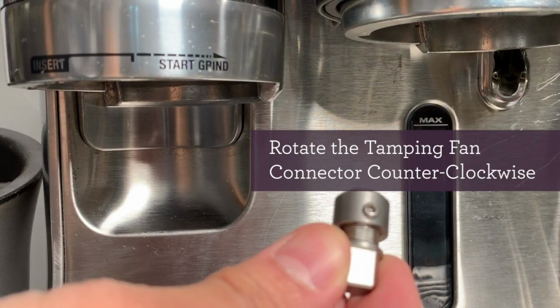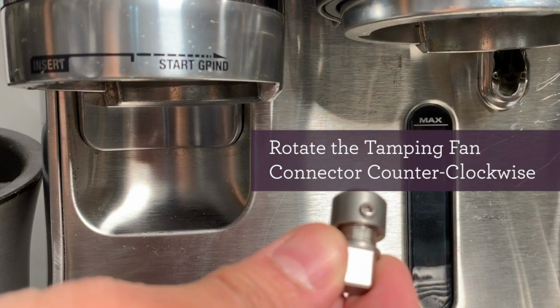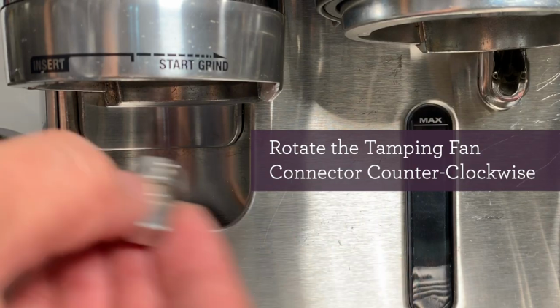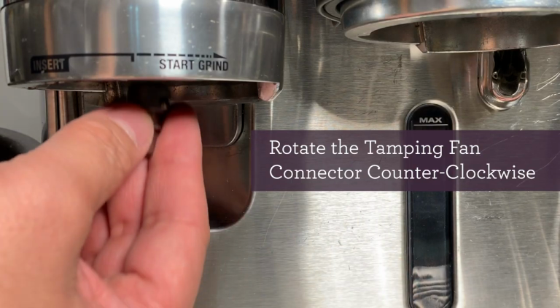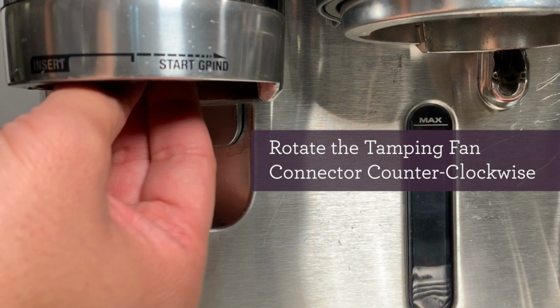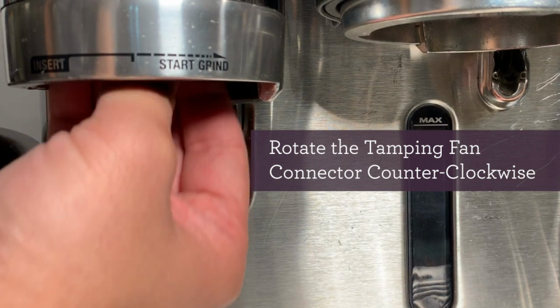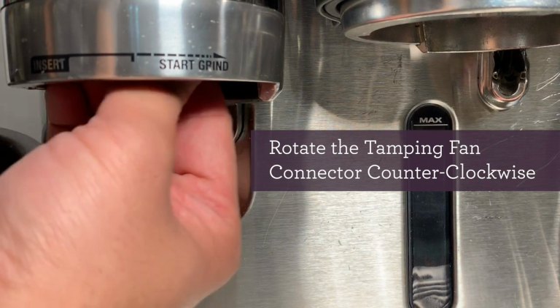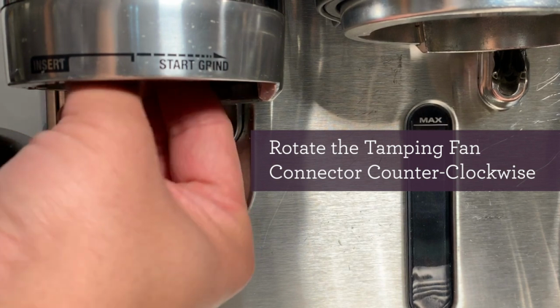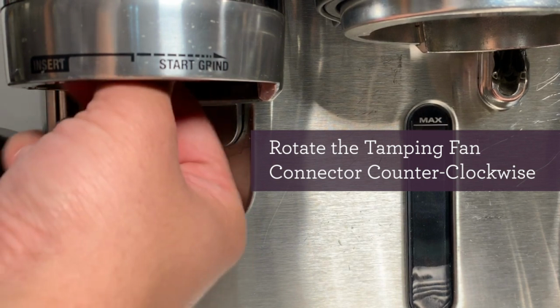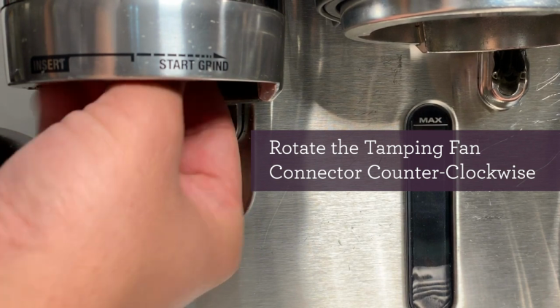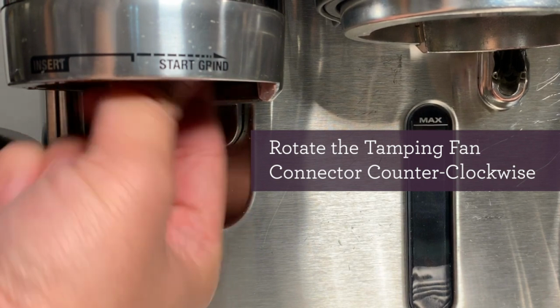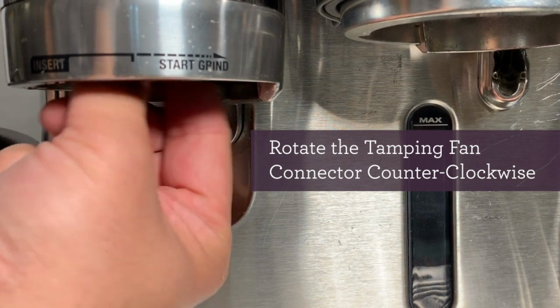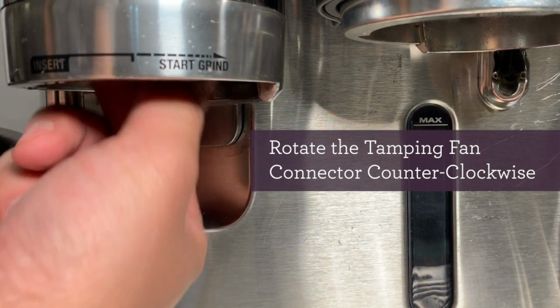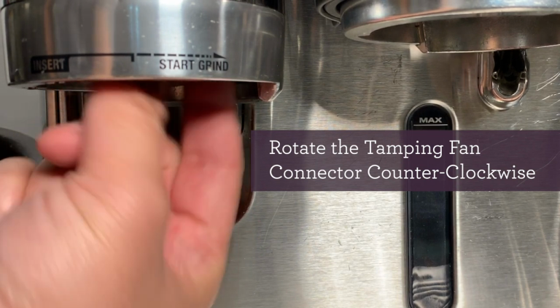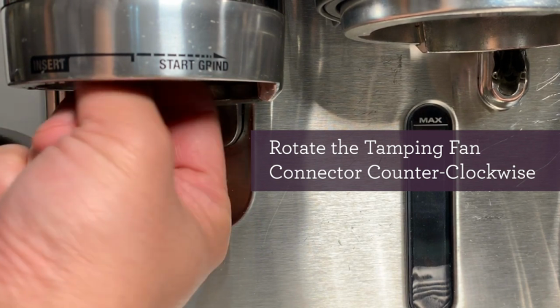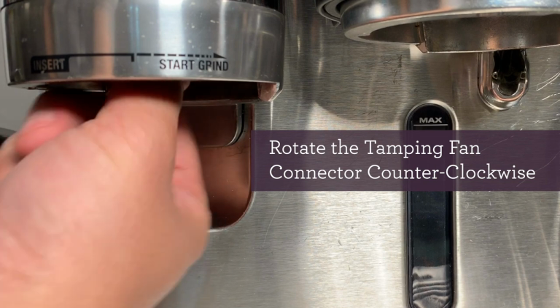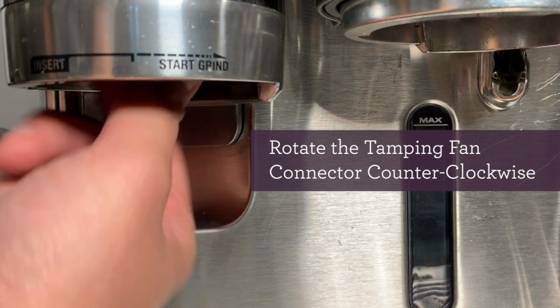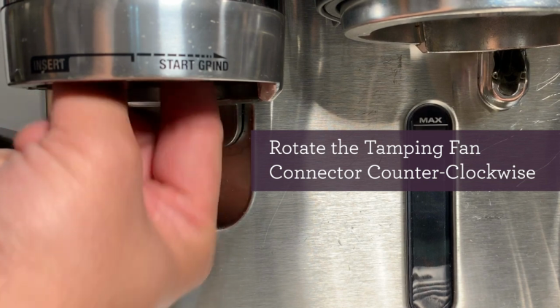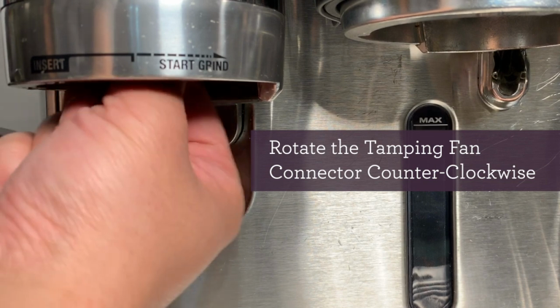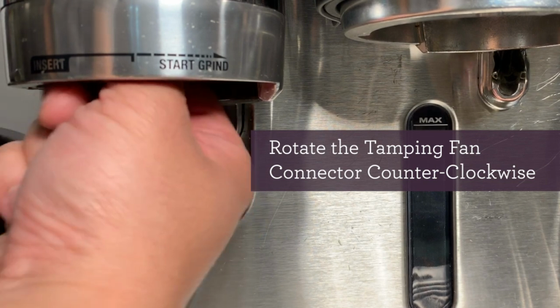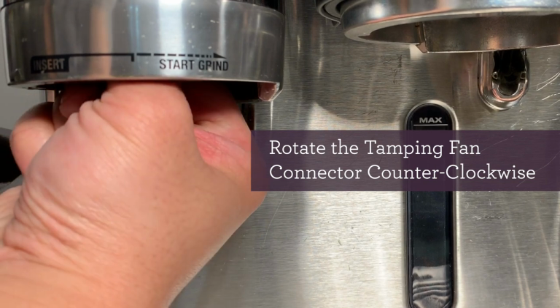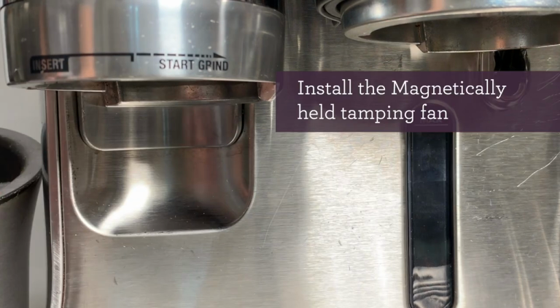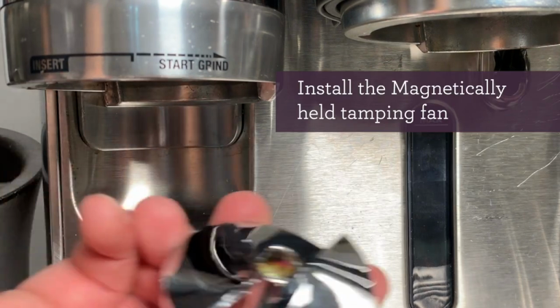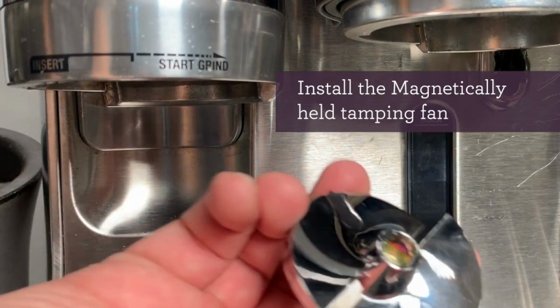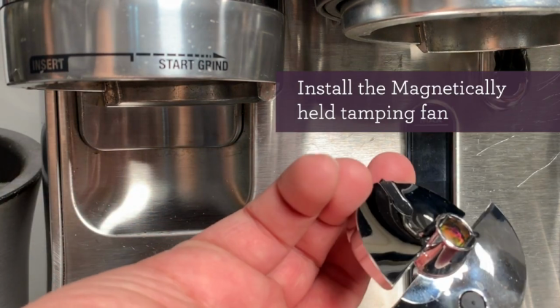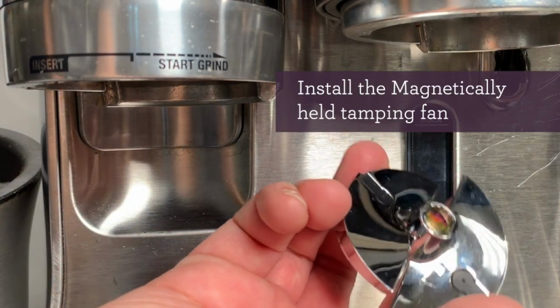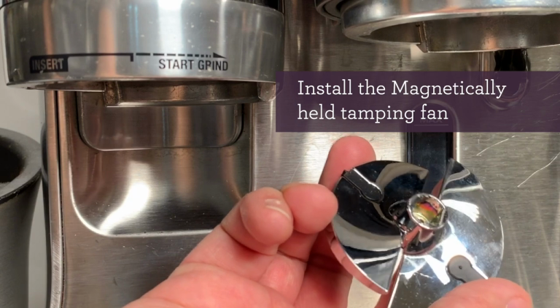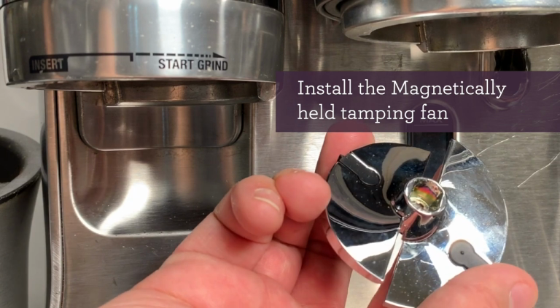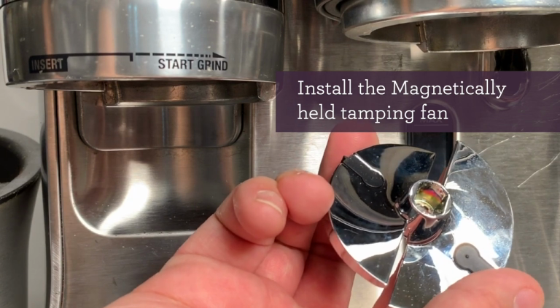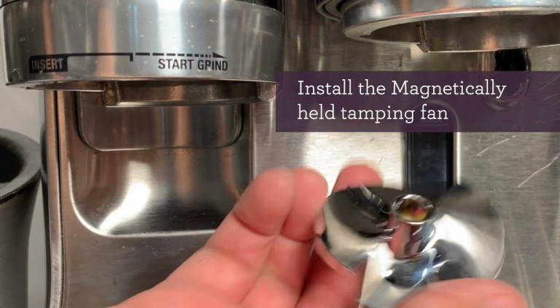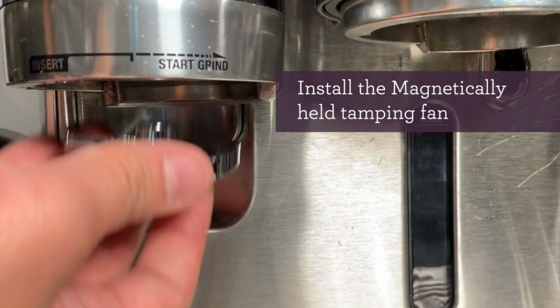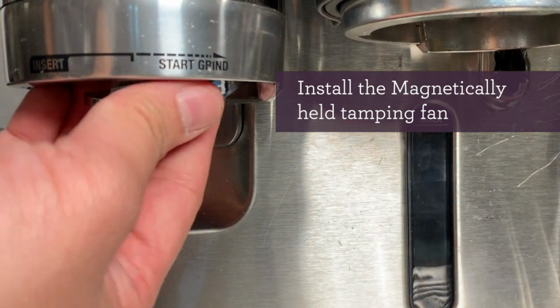Now take your tamping fan connector and rotate it counter-clockwise to lock it into the shaft. The tamping fan will magnetically hold itself to the tamping fan connector when positioned properly.